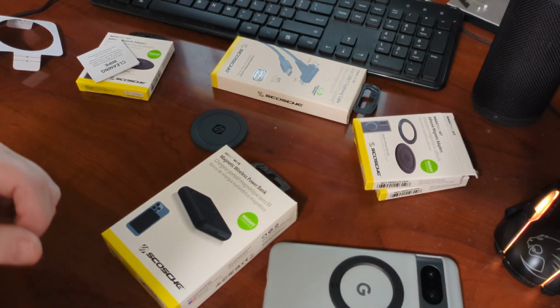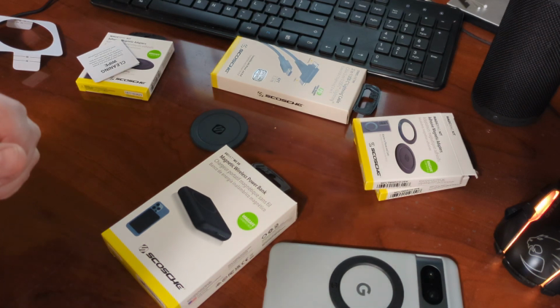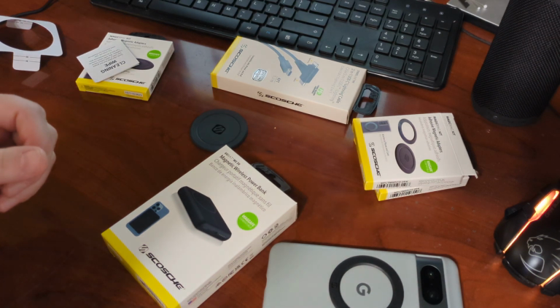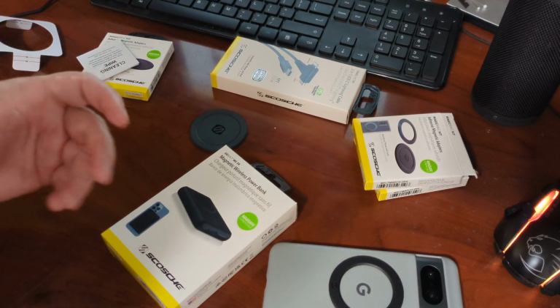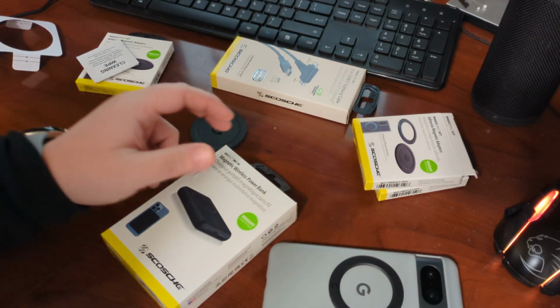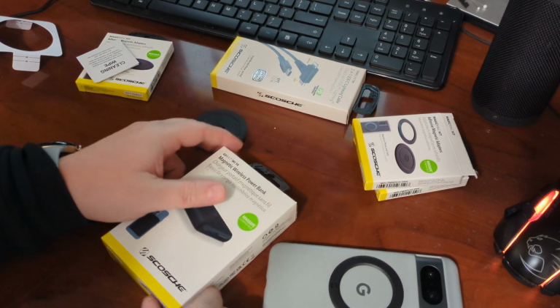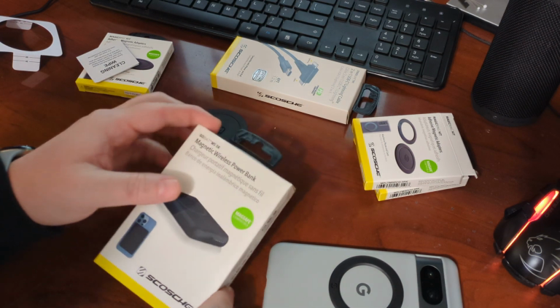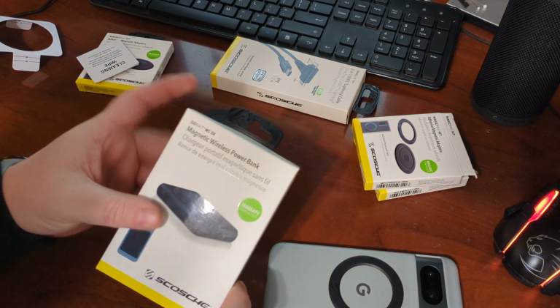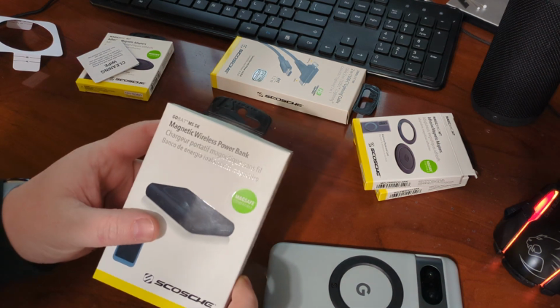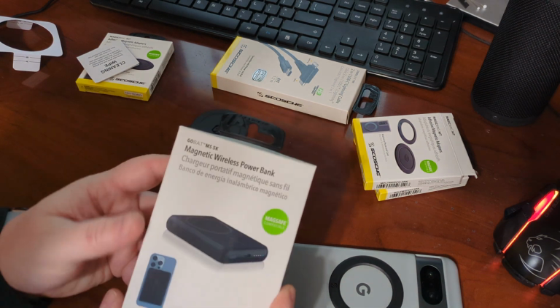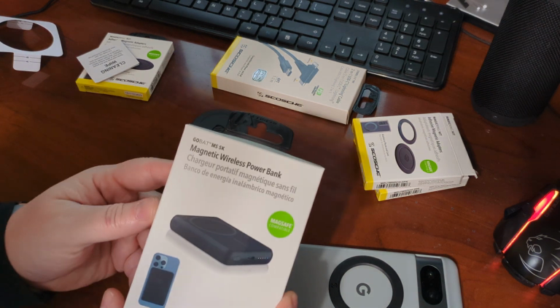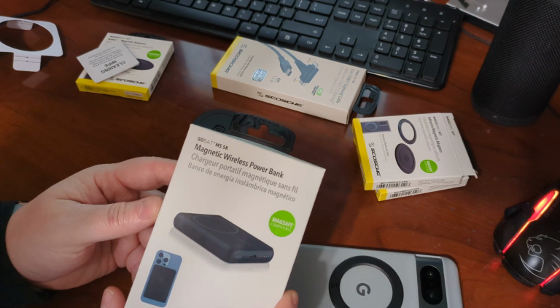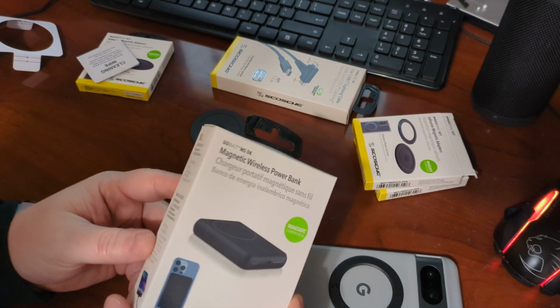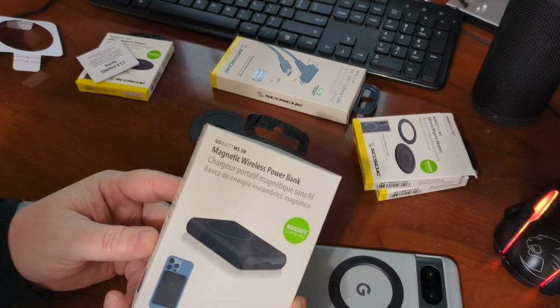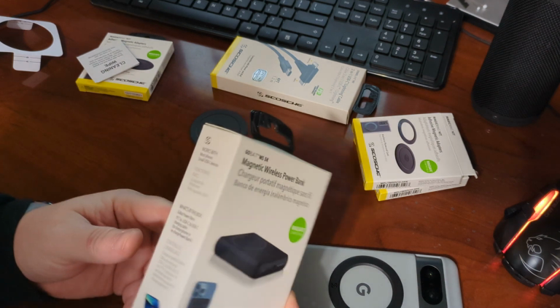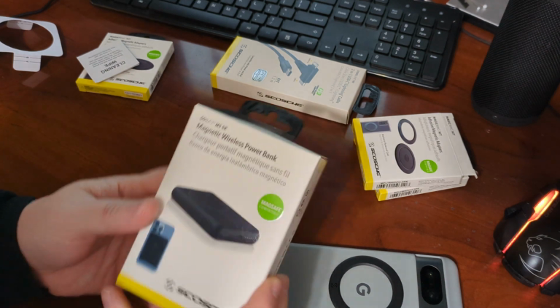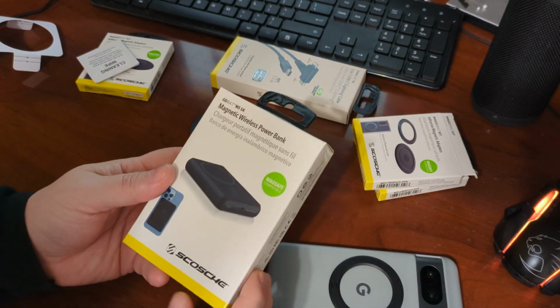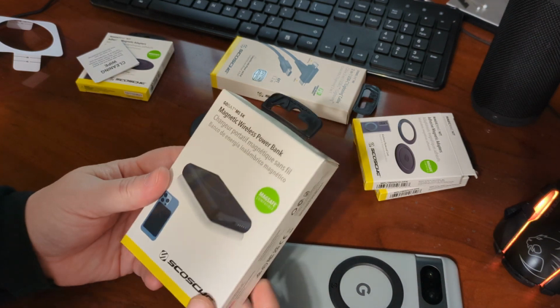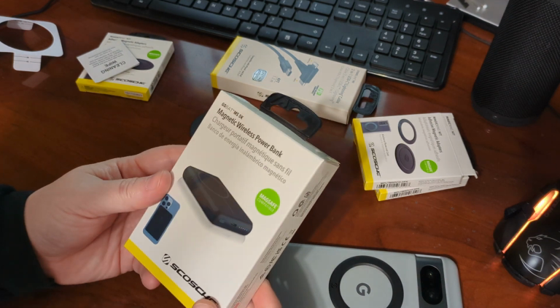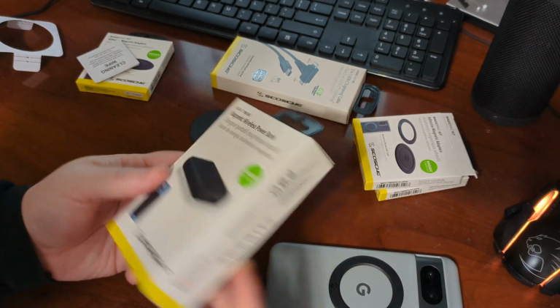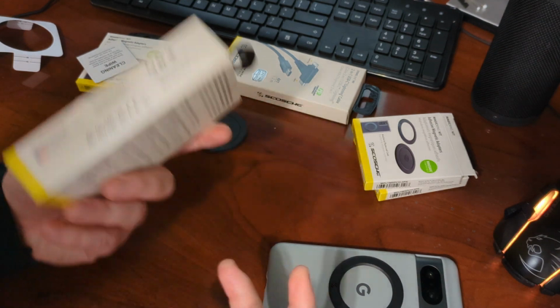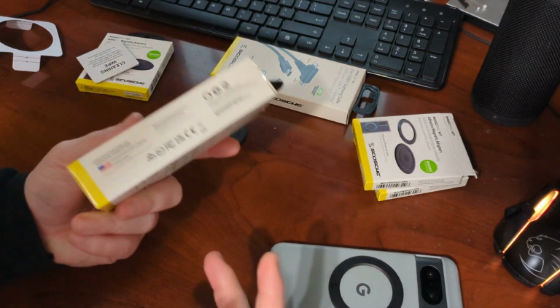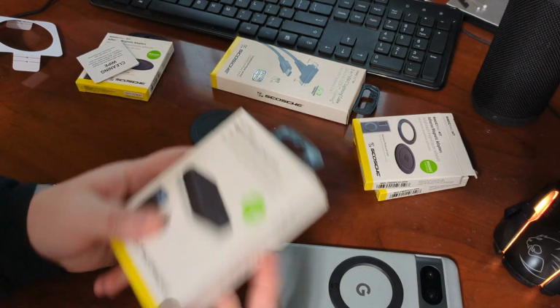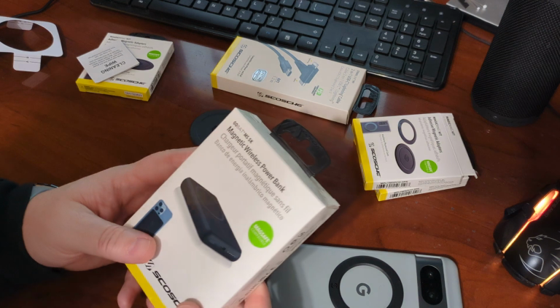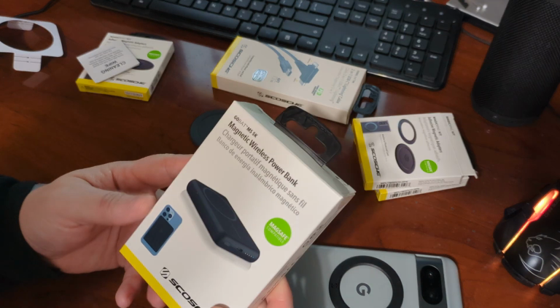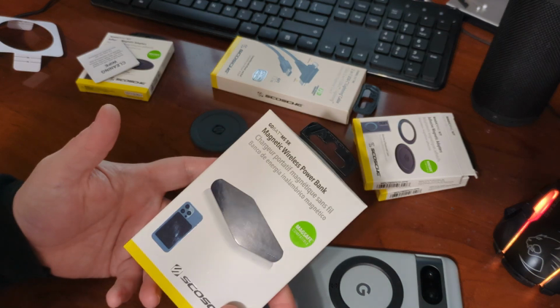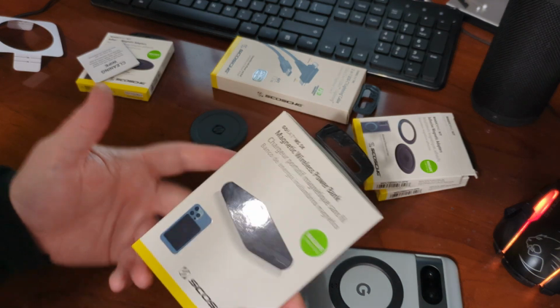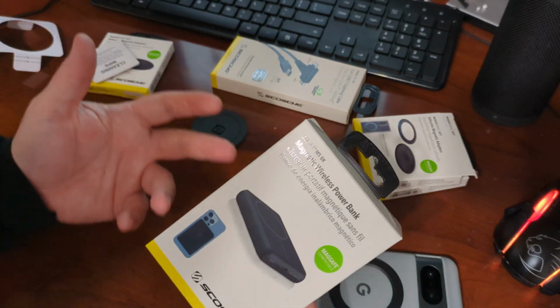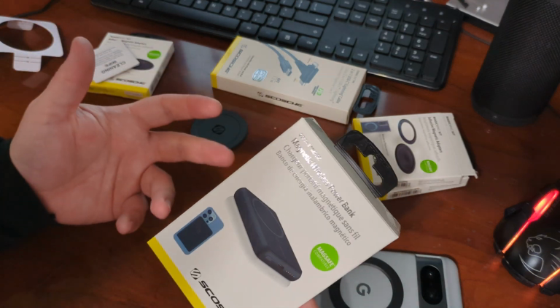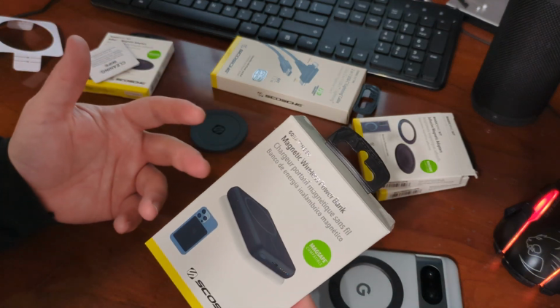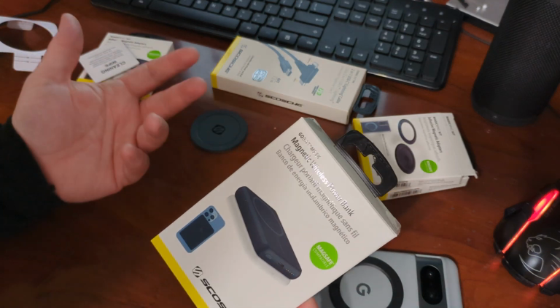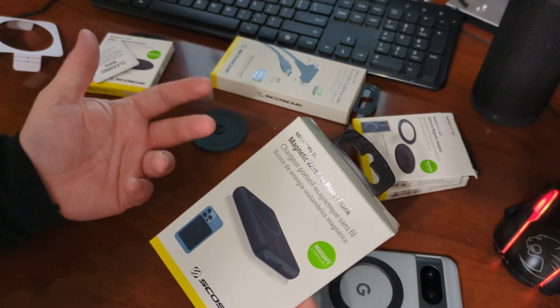Hey everybody, Brian here from Android Calls. I'm here to do a quick review of the GoBat MagSafe 5,000 mAh battery from Scosche. They make some great products — I really have to admit, I do love a lot of their products and I use them every day.